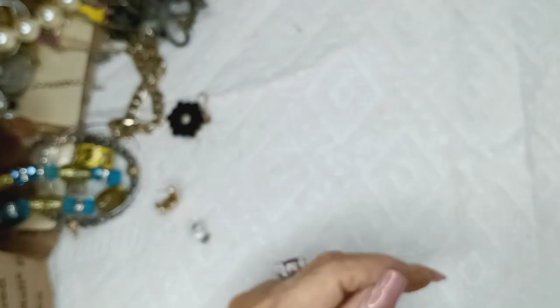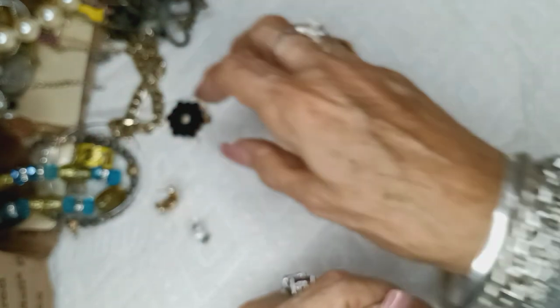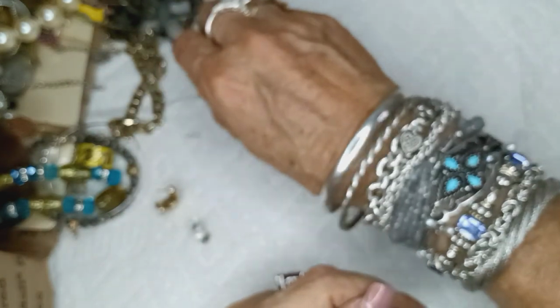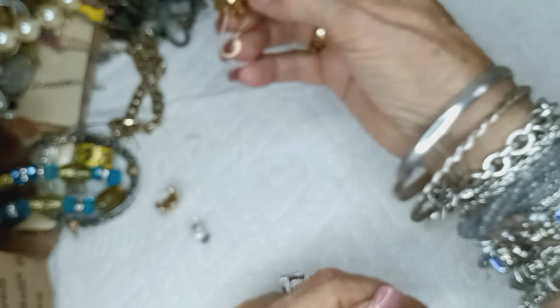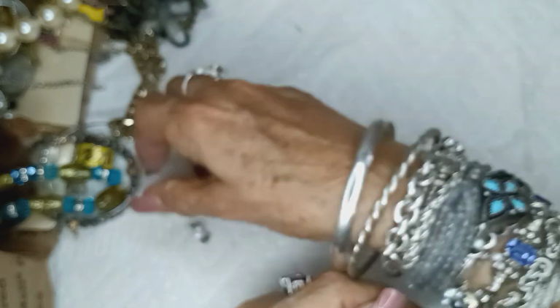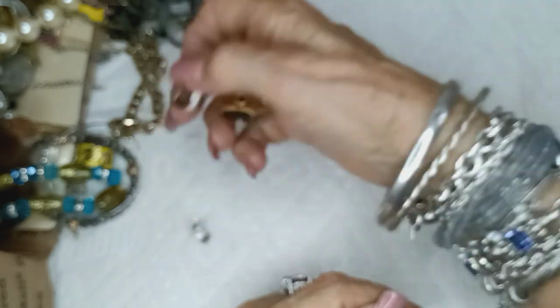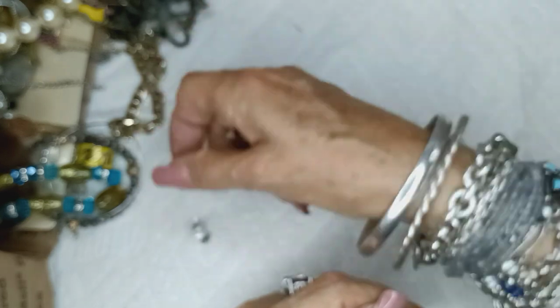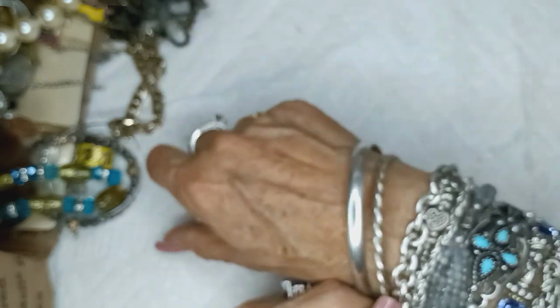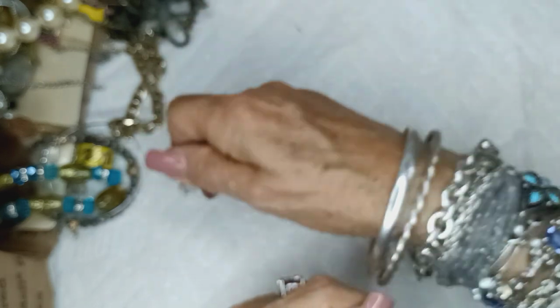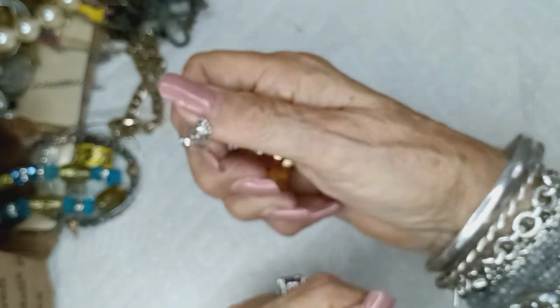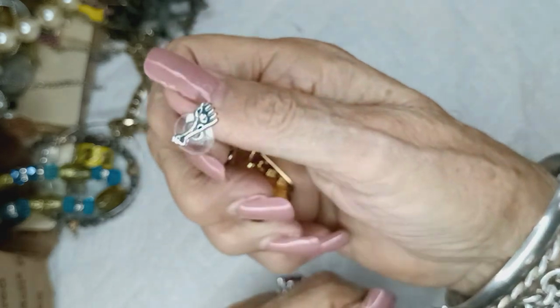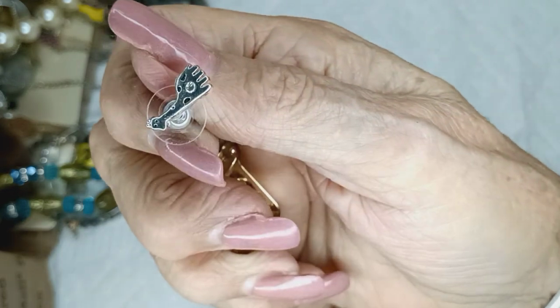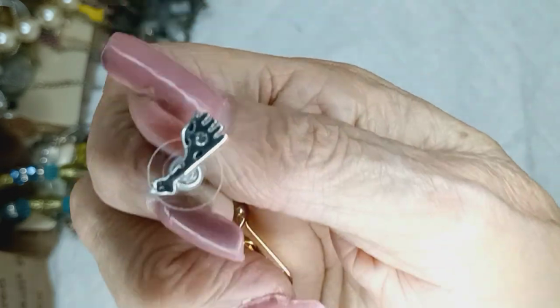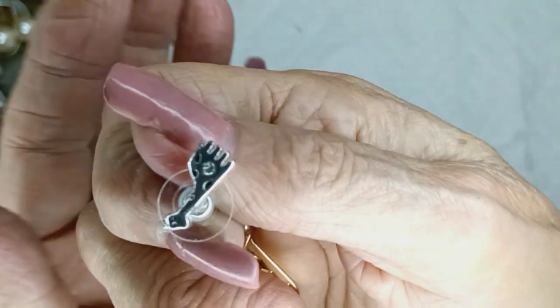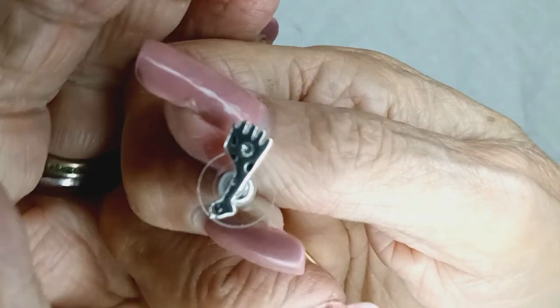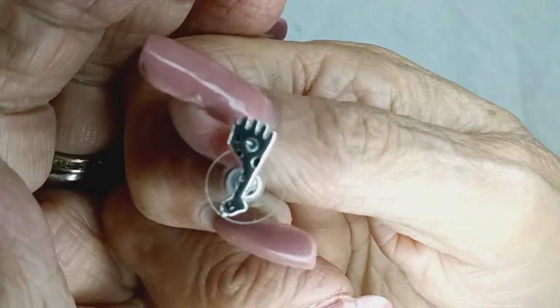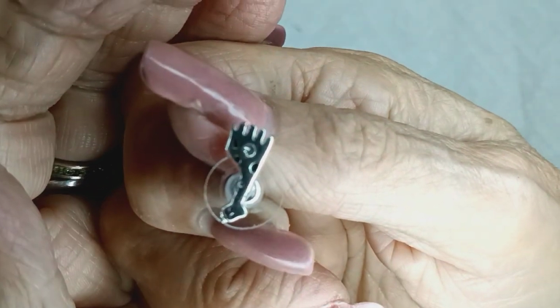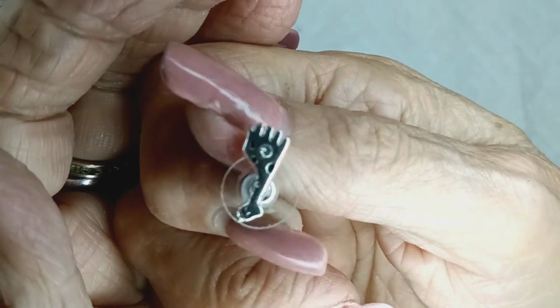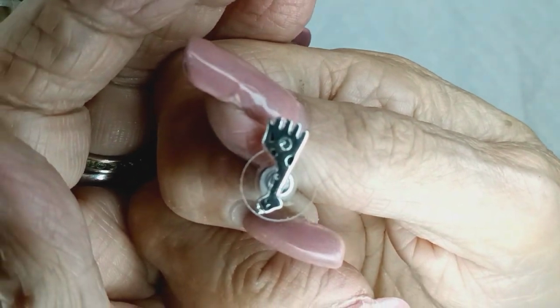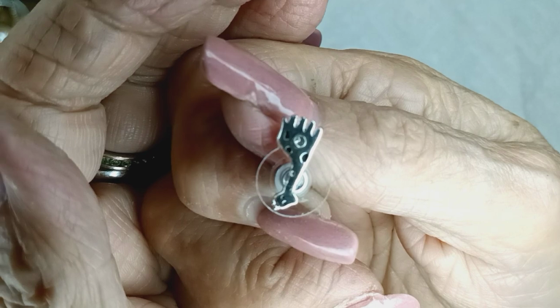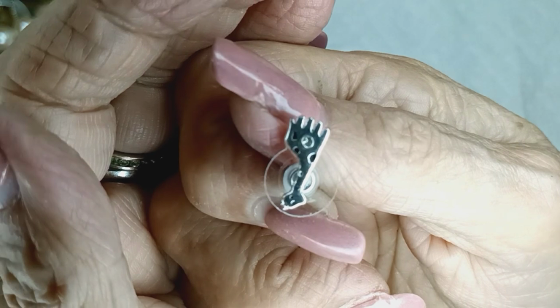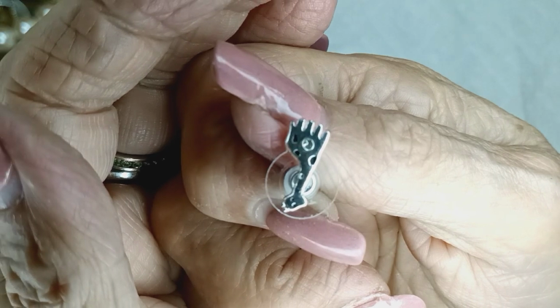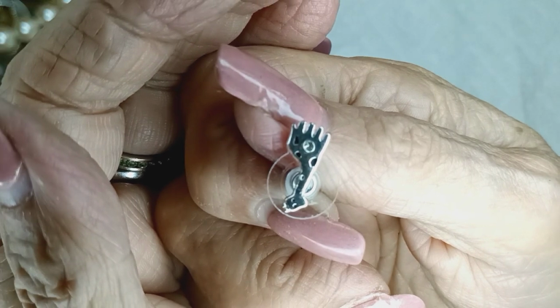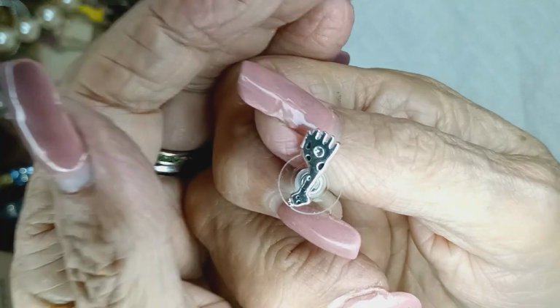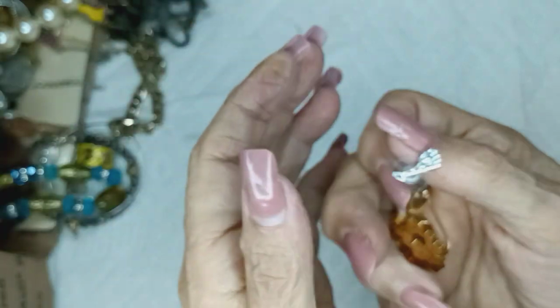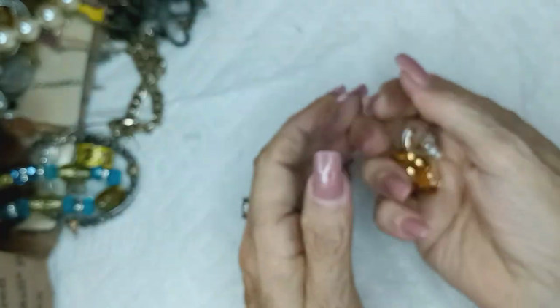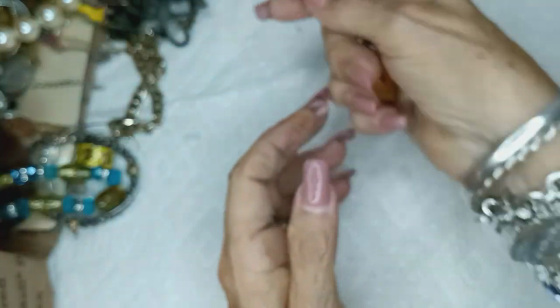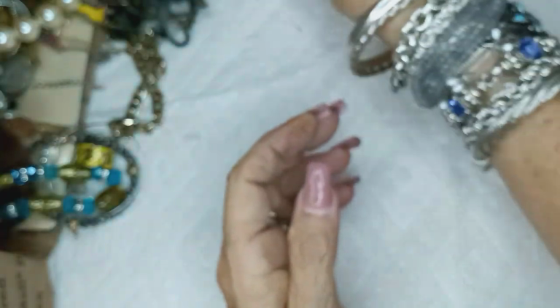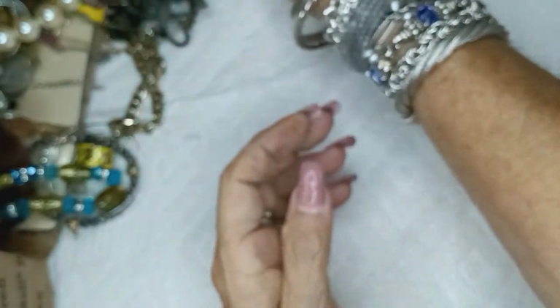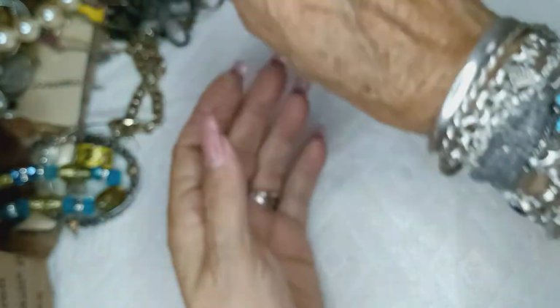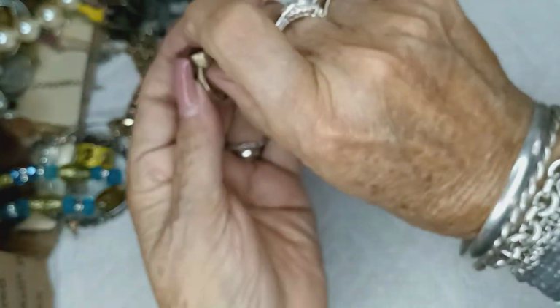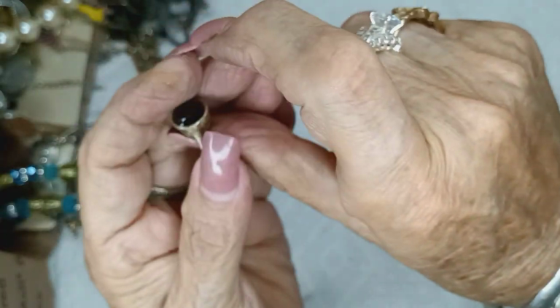Okay, an earring — earring. Is this a foot? Look, guys, the foot. It's a foot. What's that rise on? A ring.